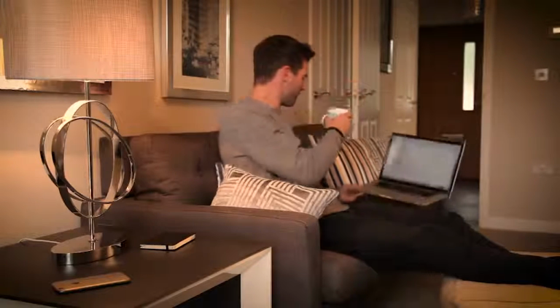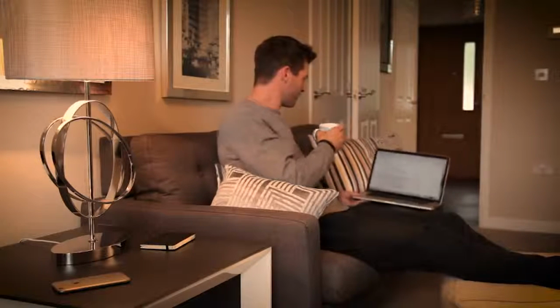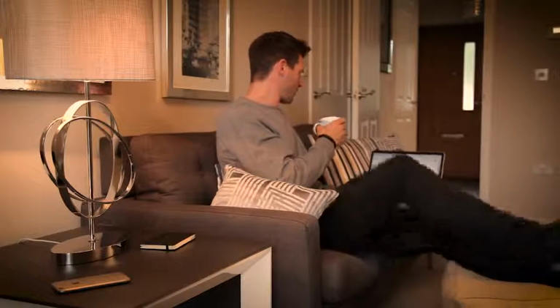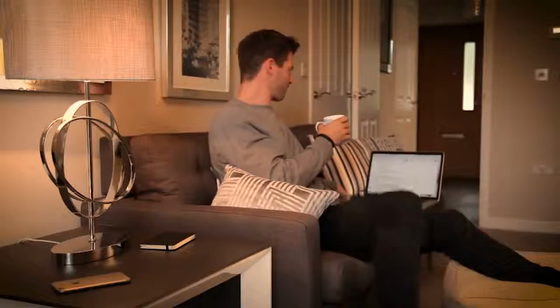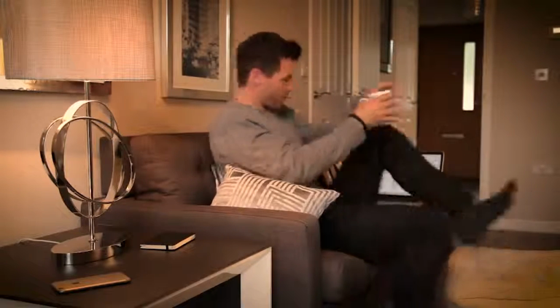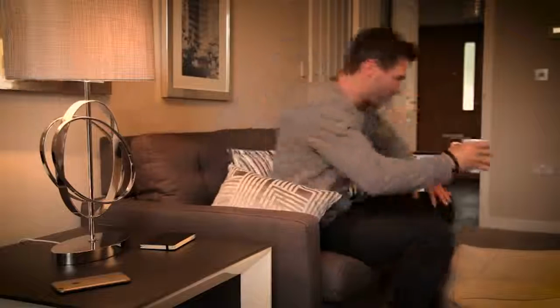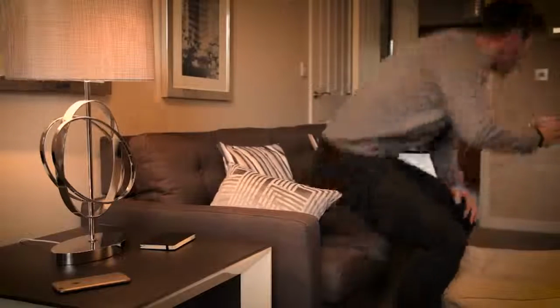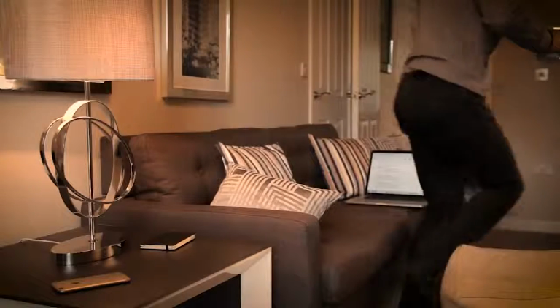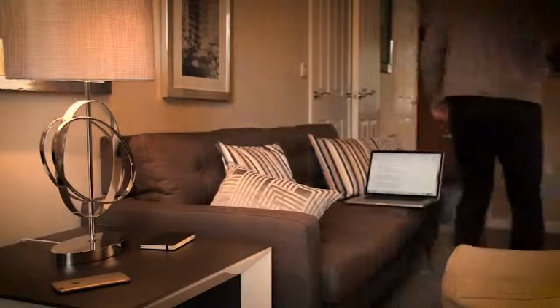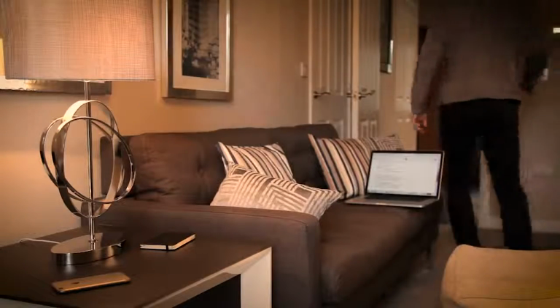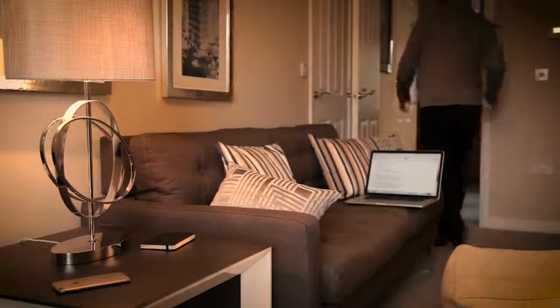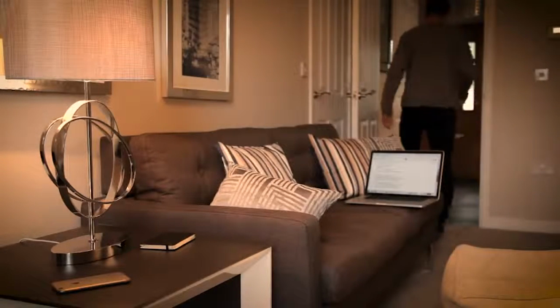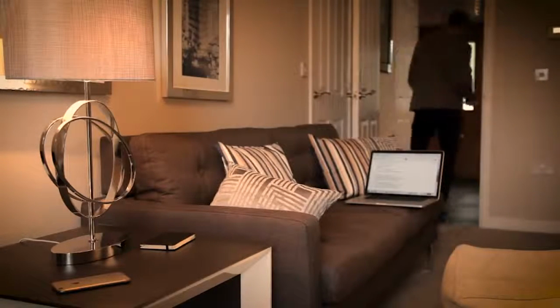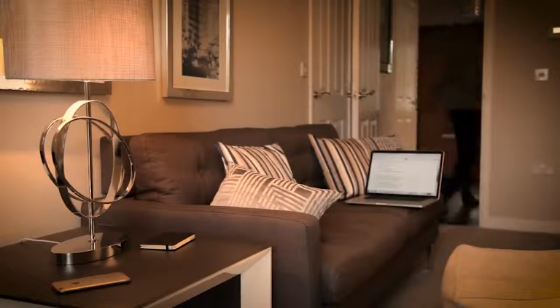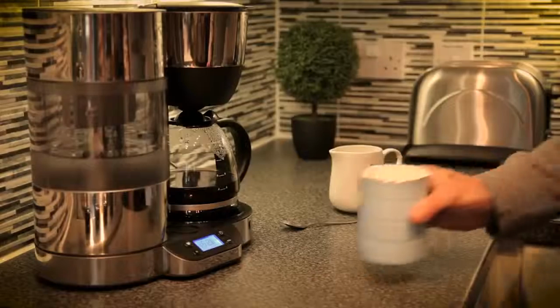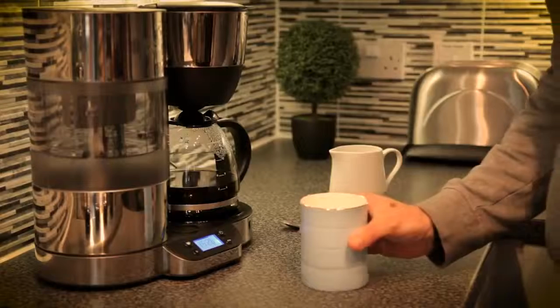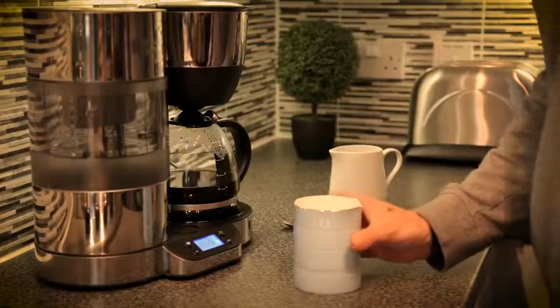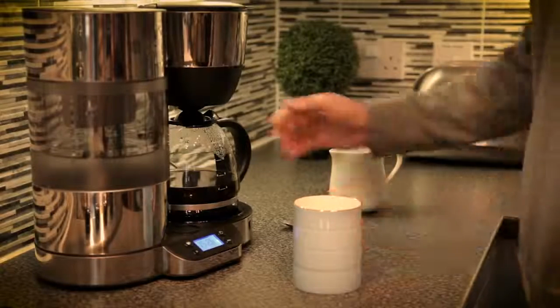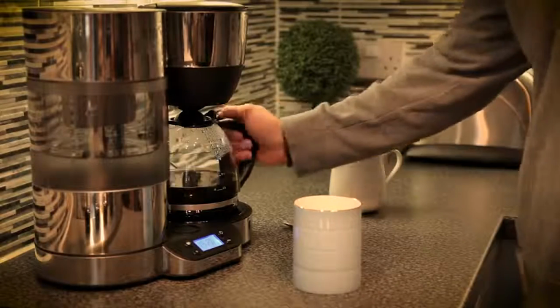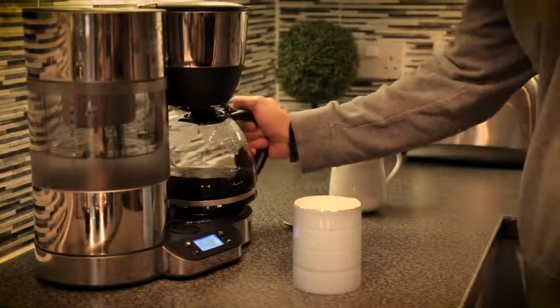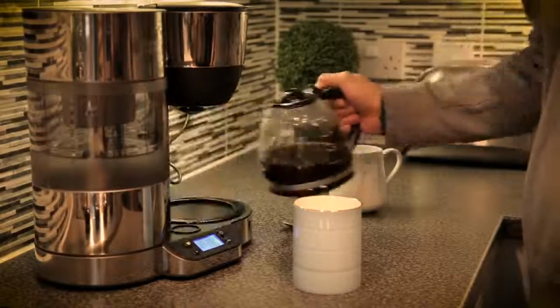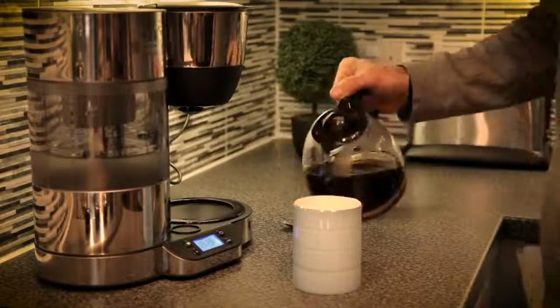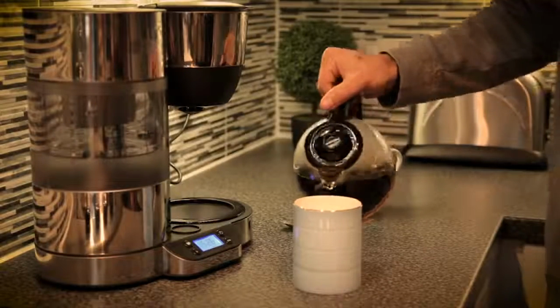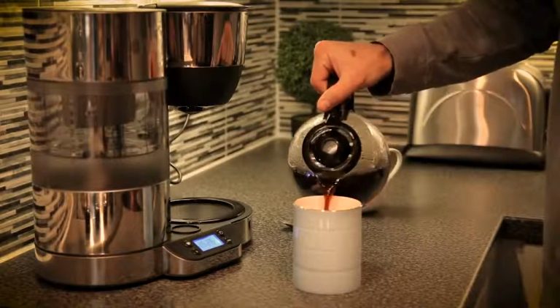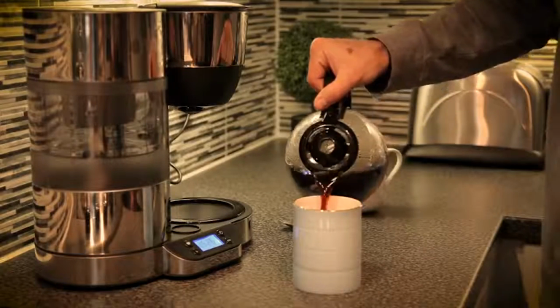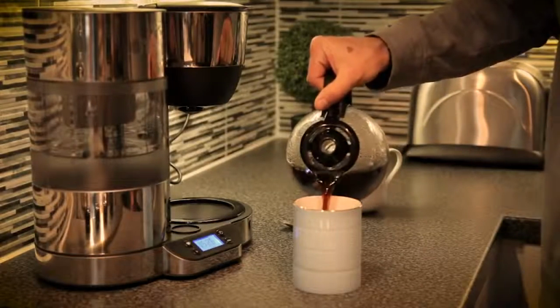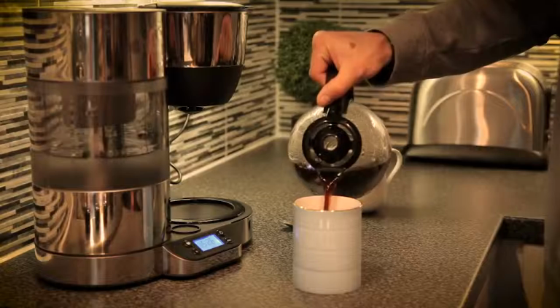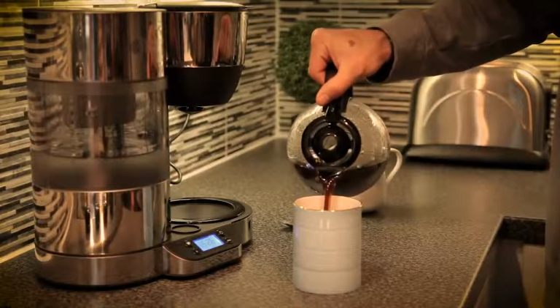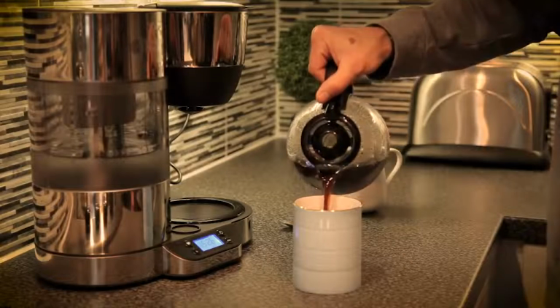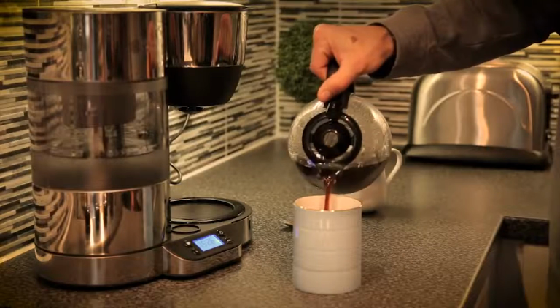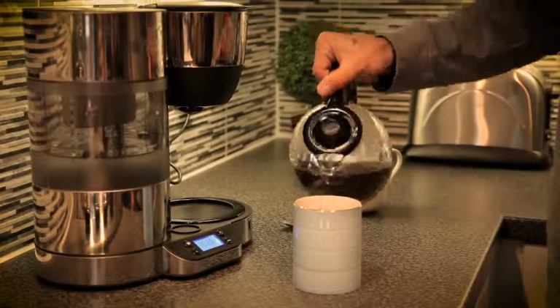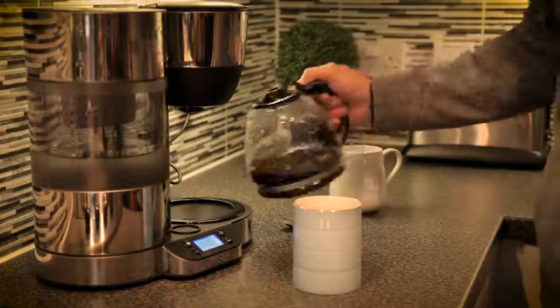You get multiple uses from one charge. The Glowstone Mug is wirelessly recharged and comes with a stylish Qi Coaster, which is compatible with other products such as smartphones.